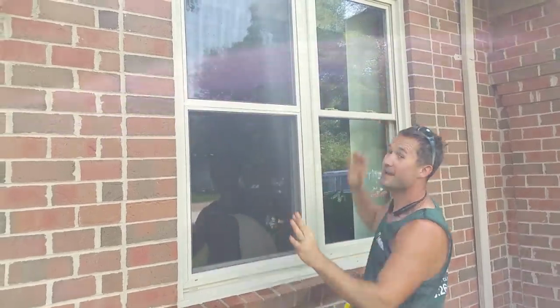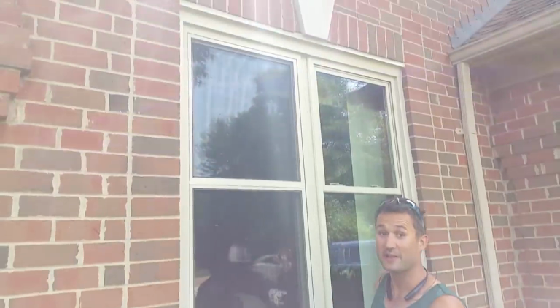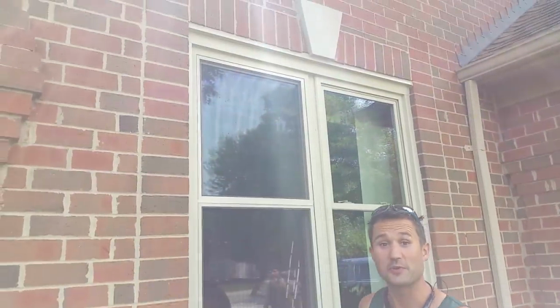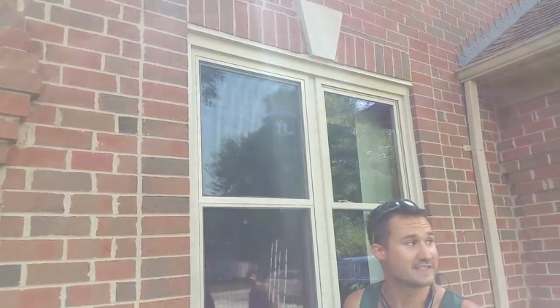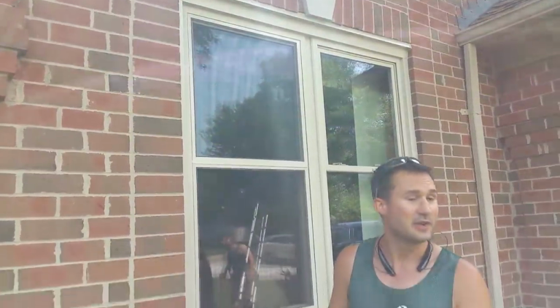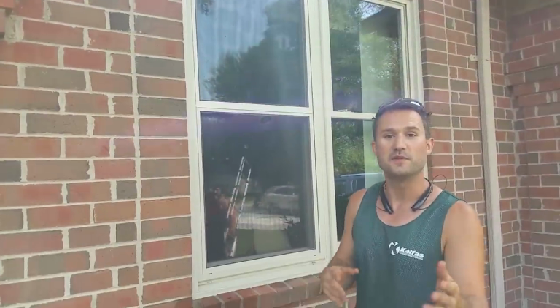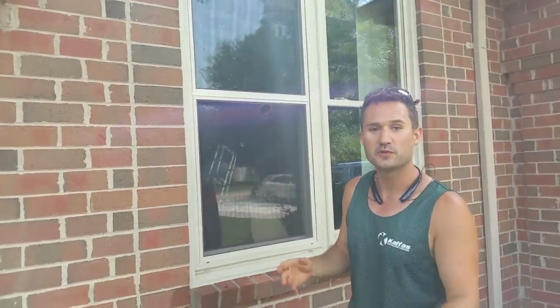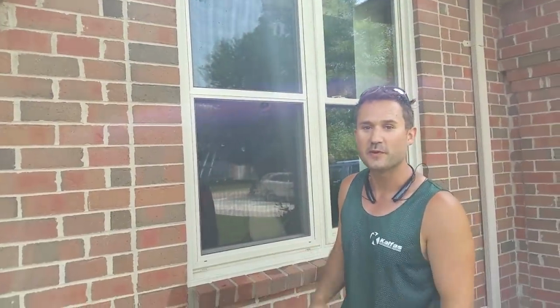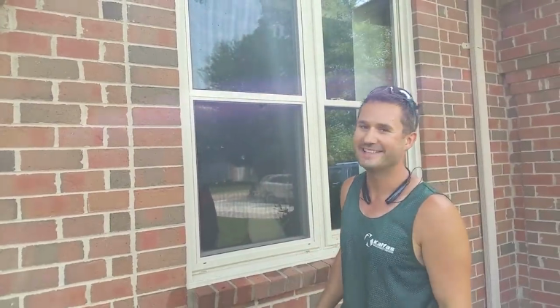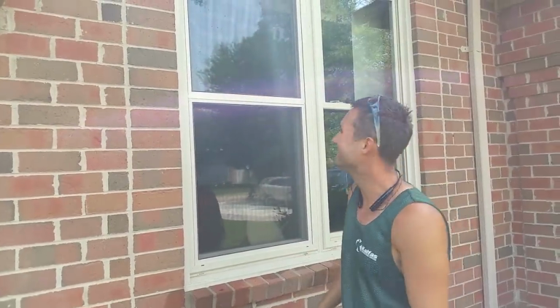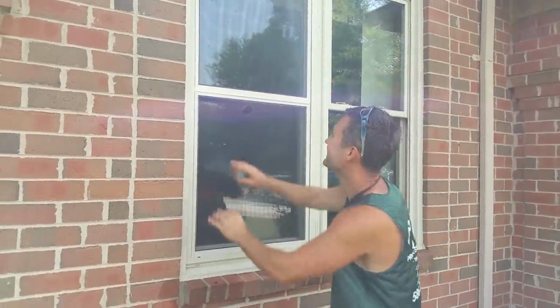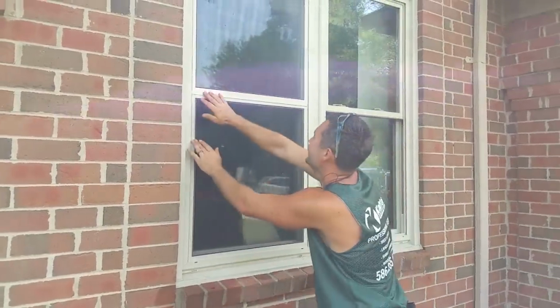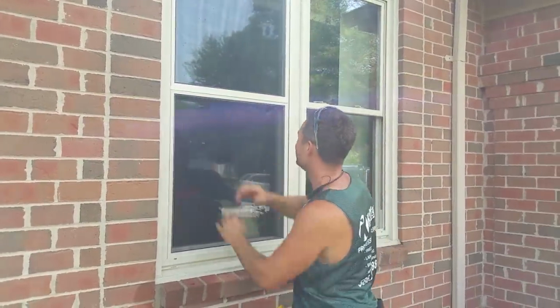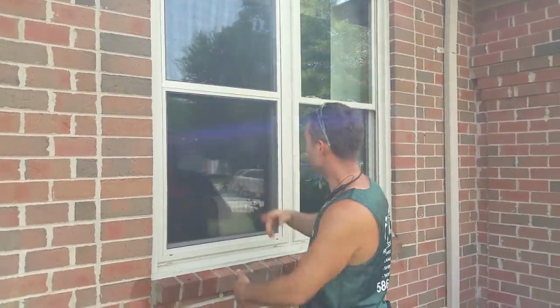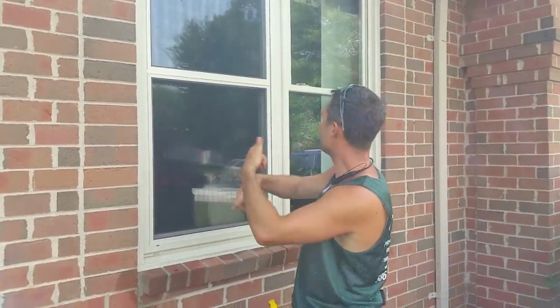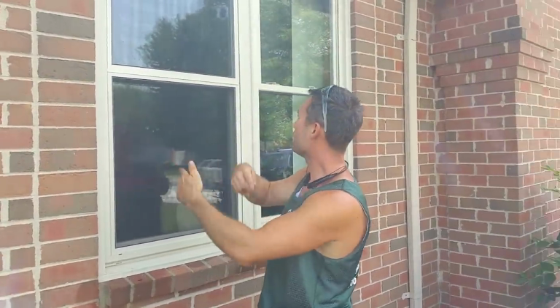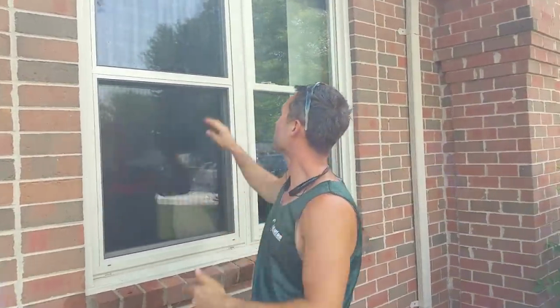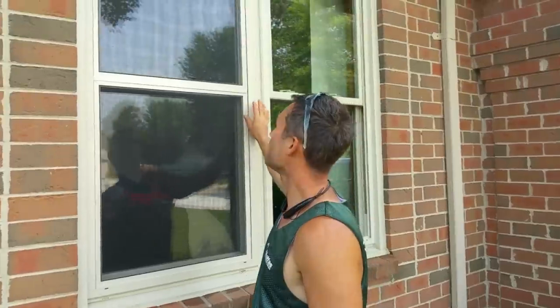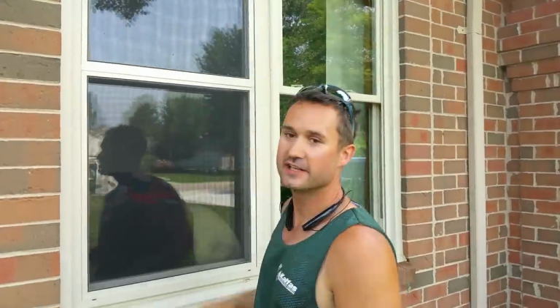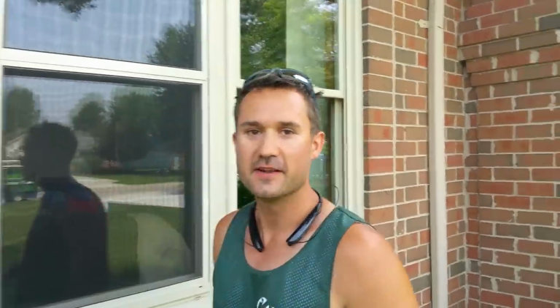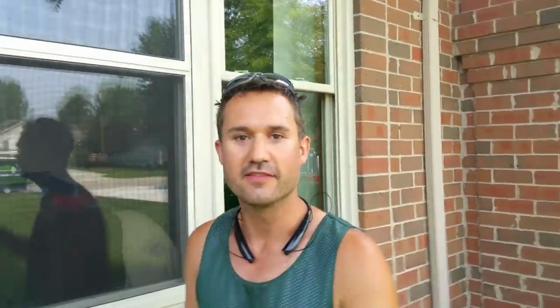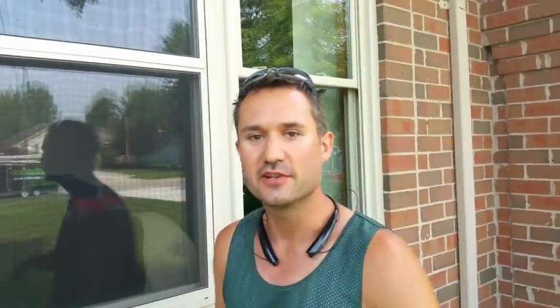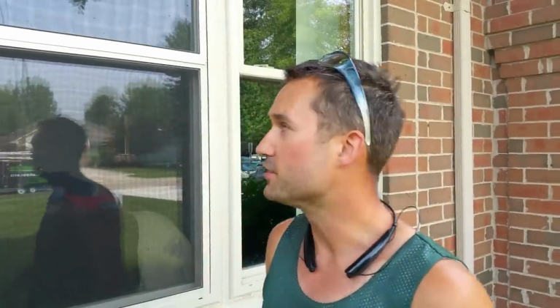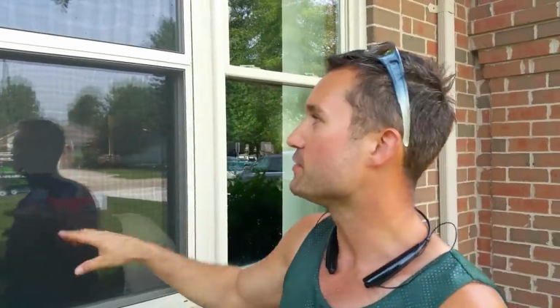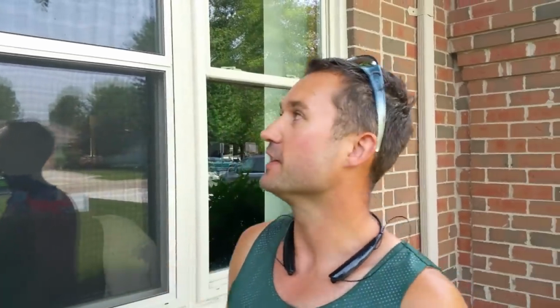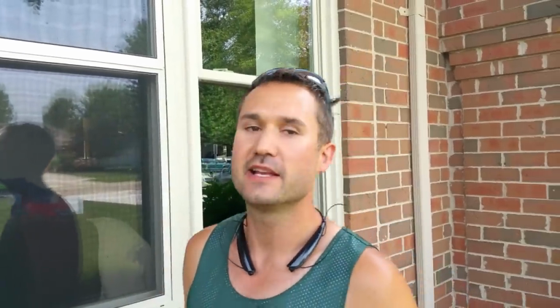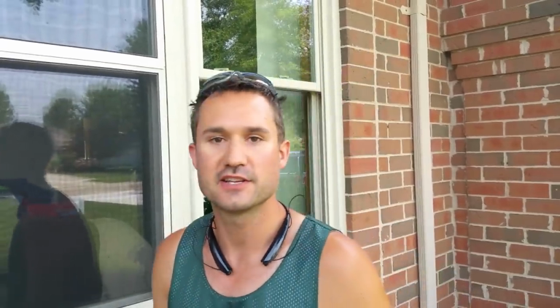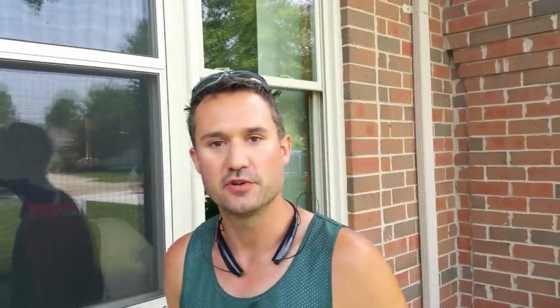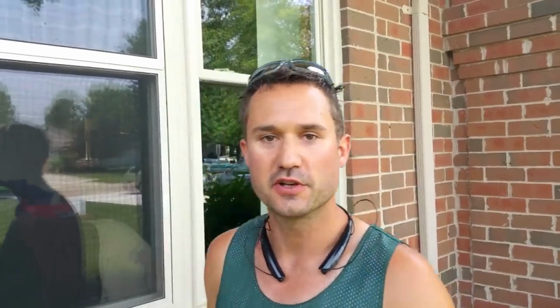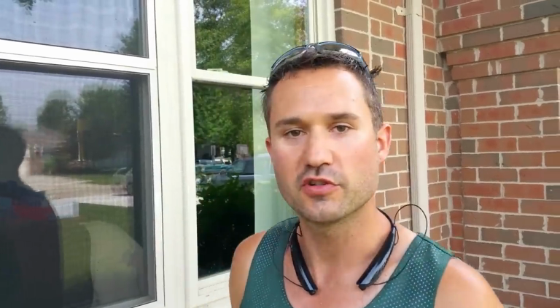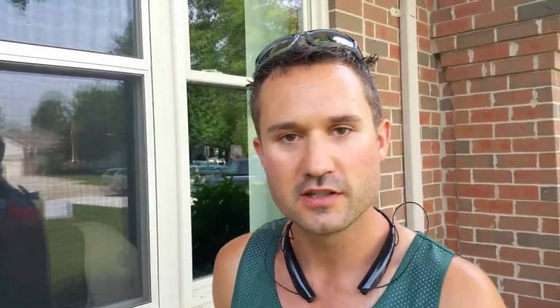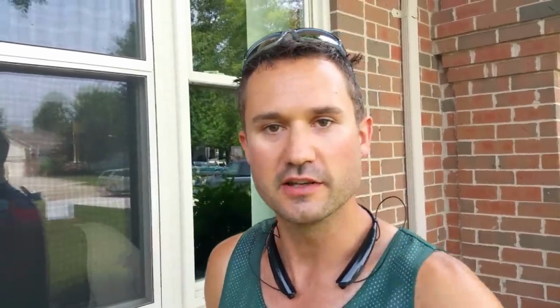Now that looked really easy, but if you don't do it that way it won't work. You might want to rewind the video and watch that again. That's how you put screens back in — pay a lot of attention to it if you're a window cleaner.